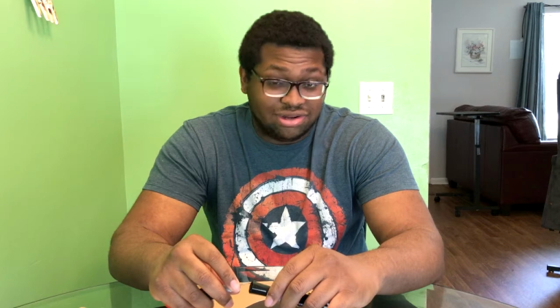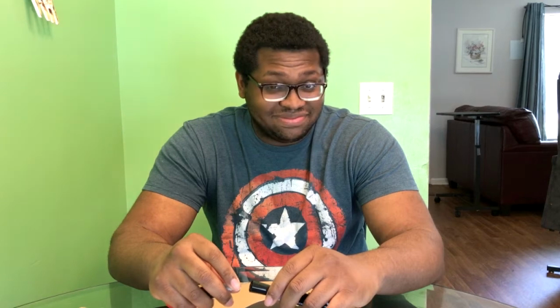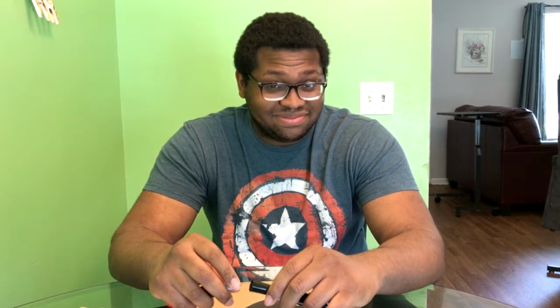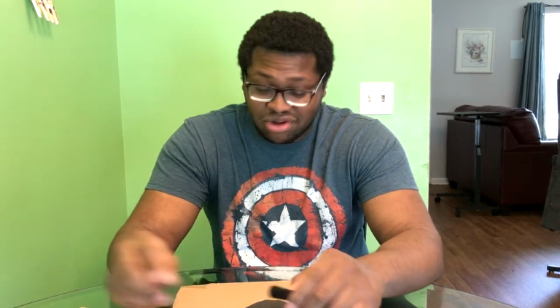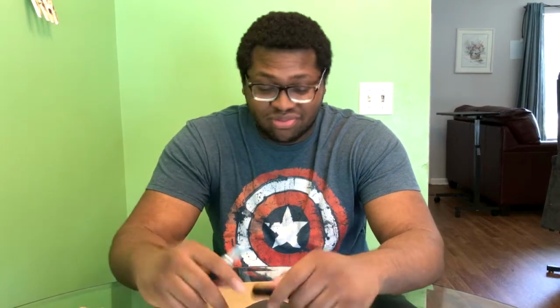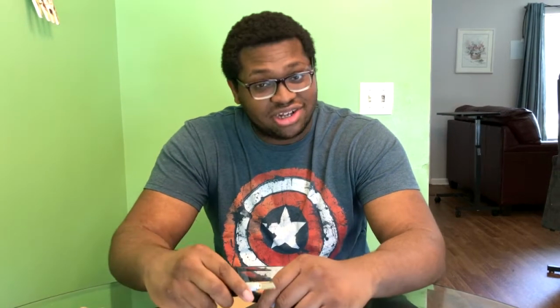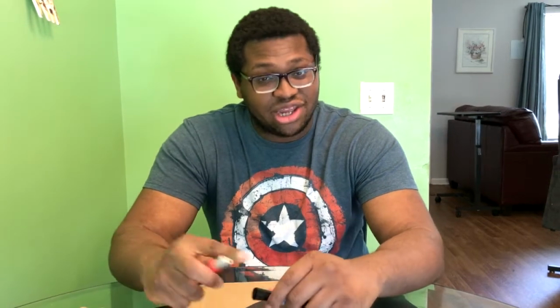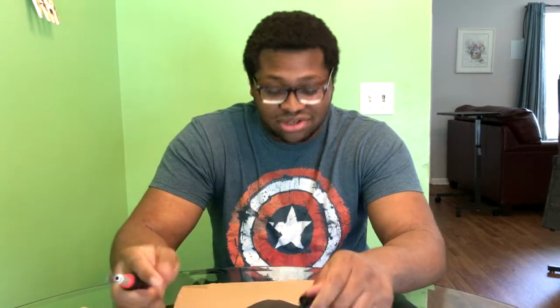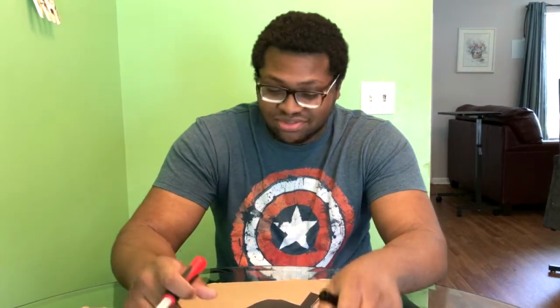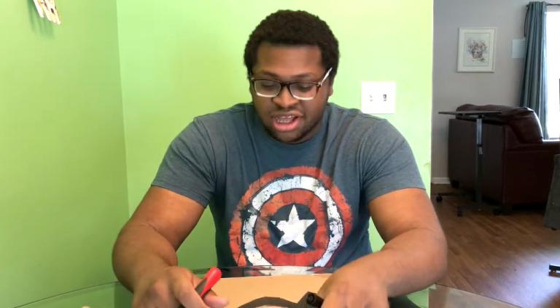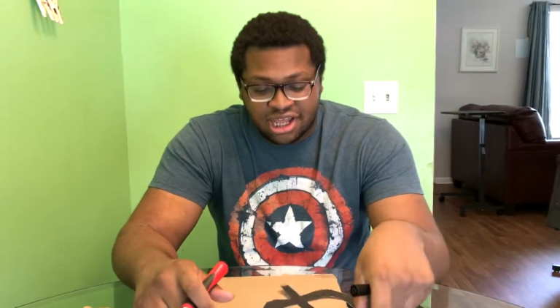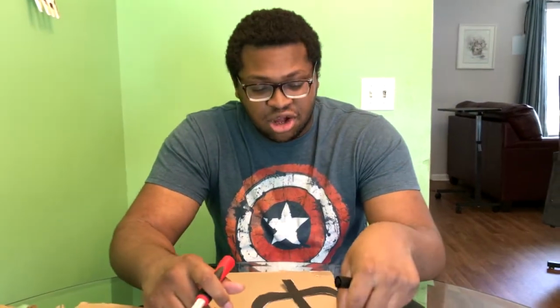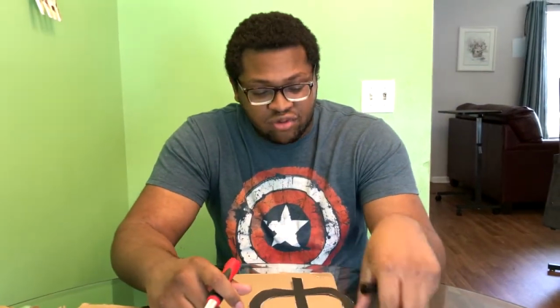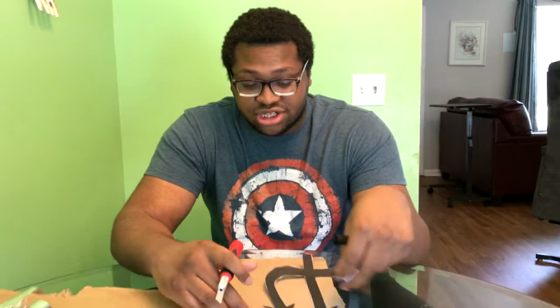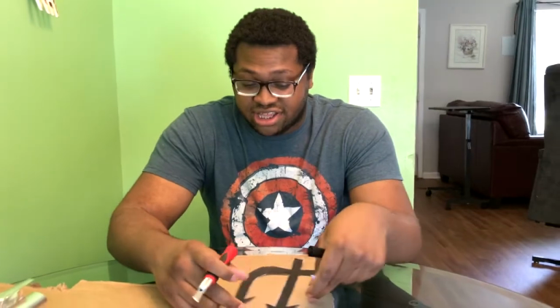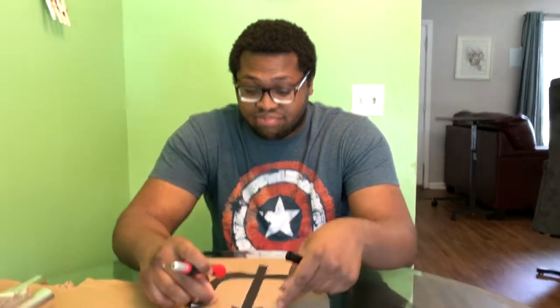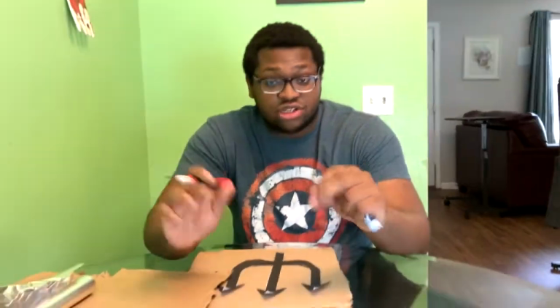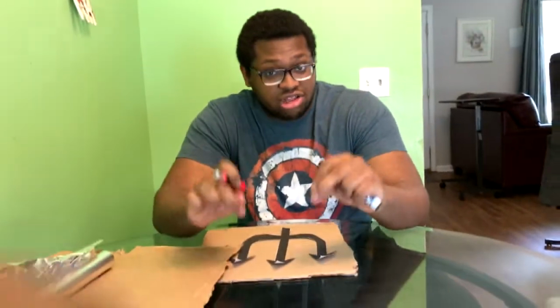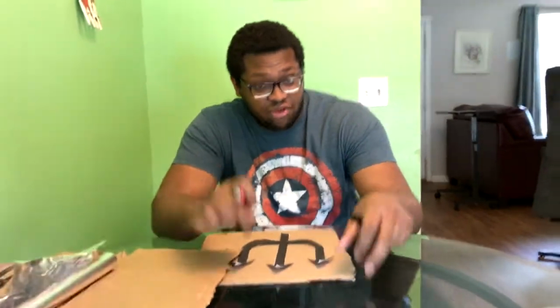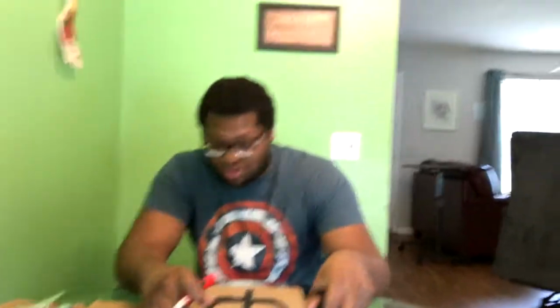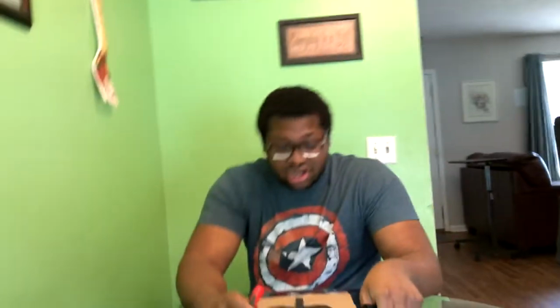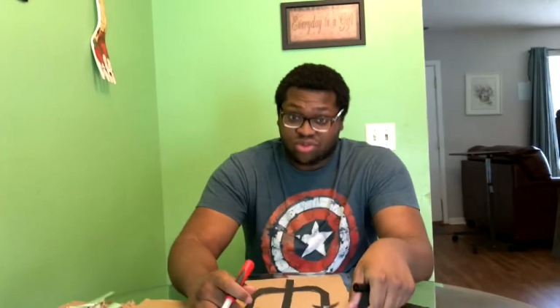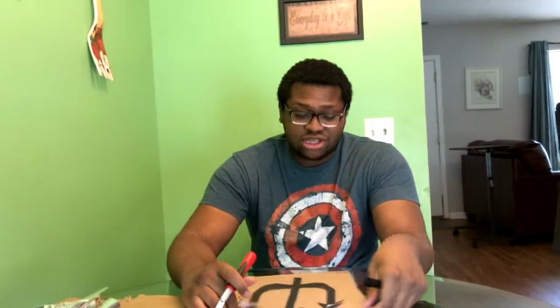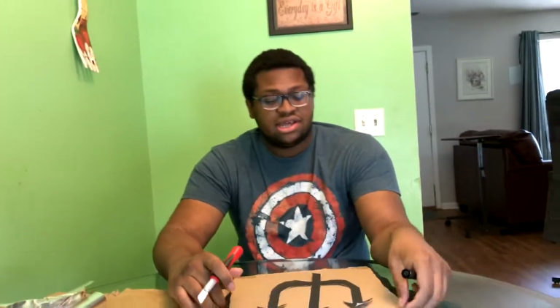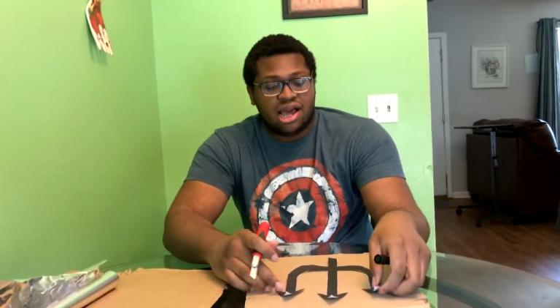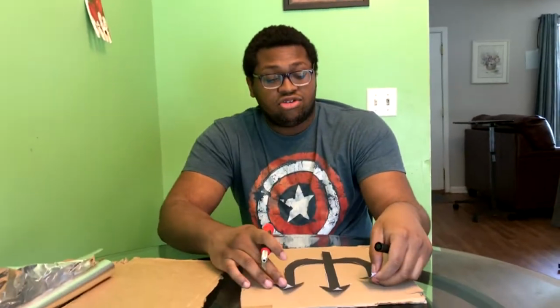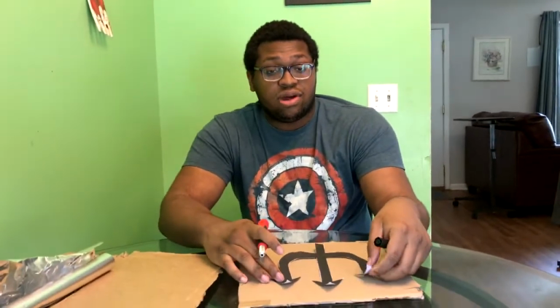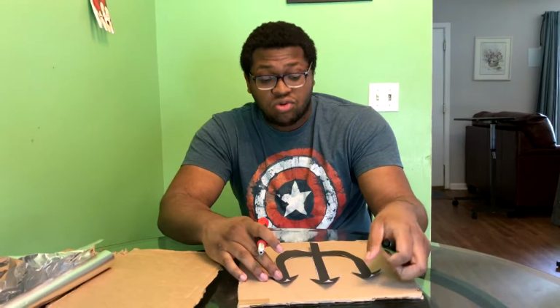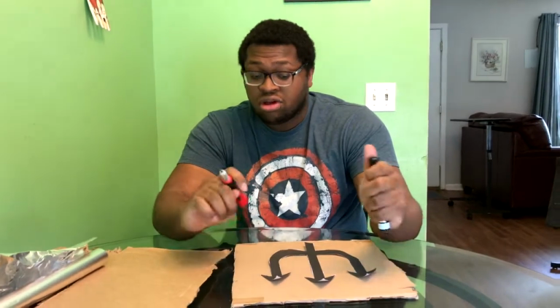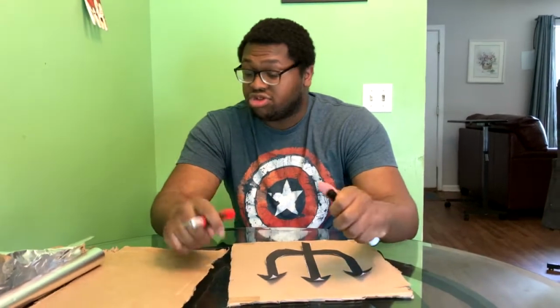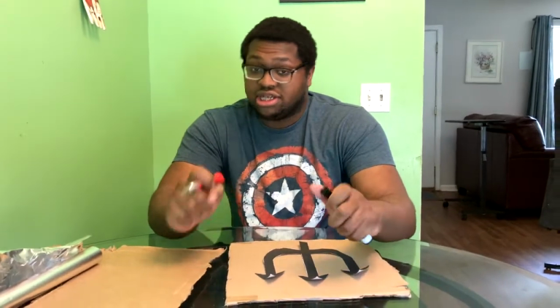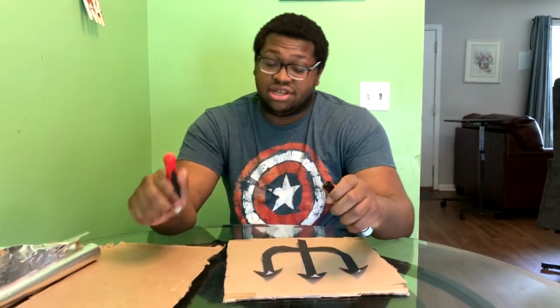Hello and welcome to 'If Mr. Josh can make it, you can too.' Today I would suggest that both the child and the parent or guardian help them with this. It's going to come out cool — it's going to take some steps.